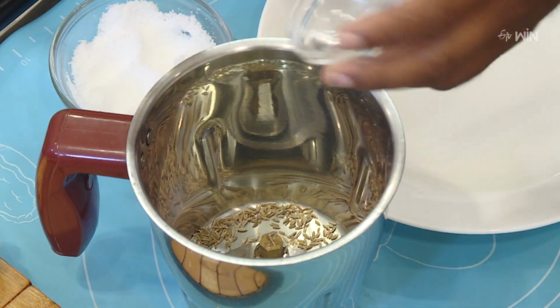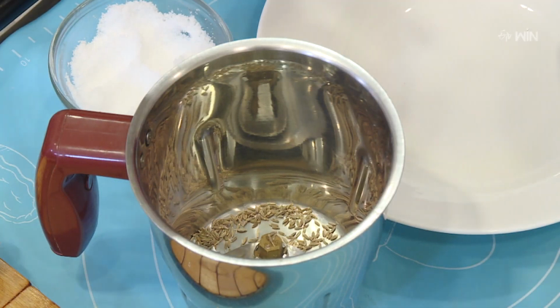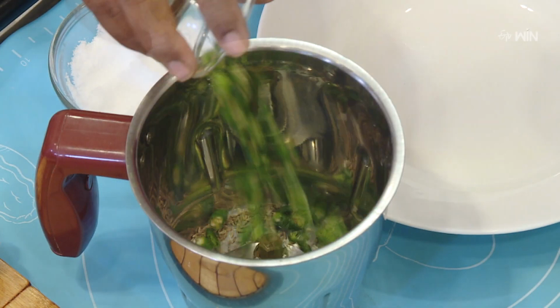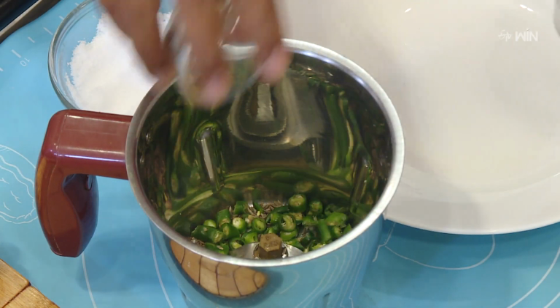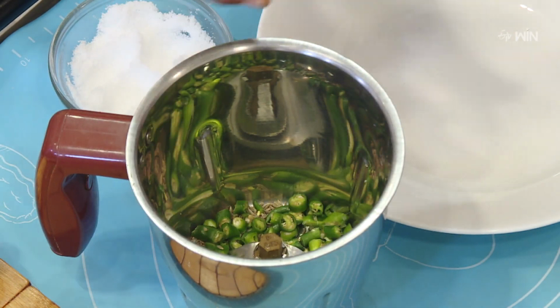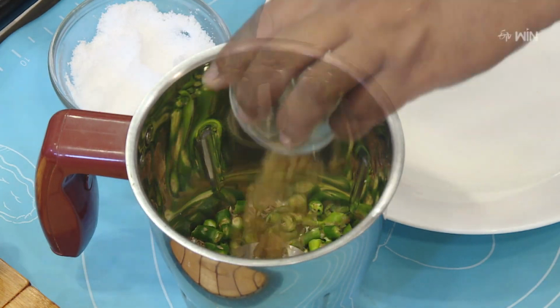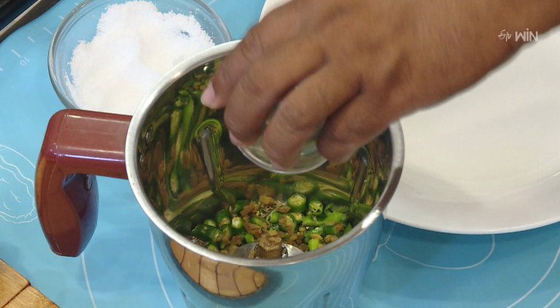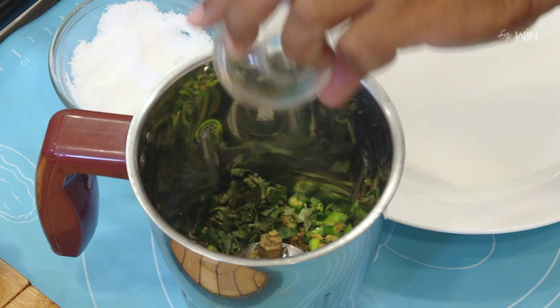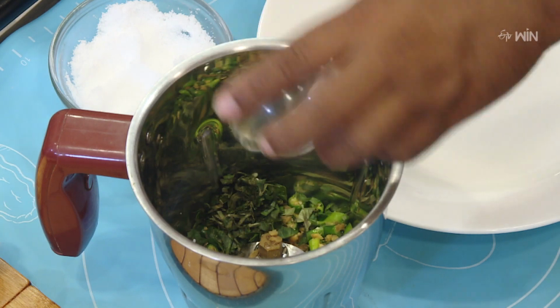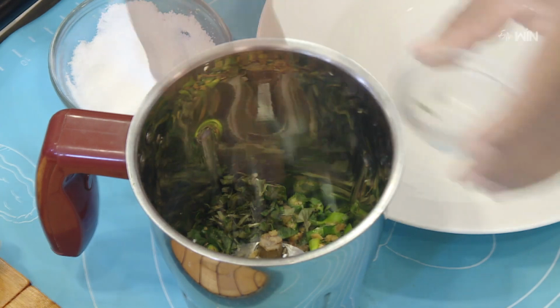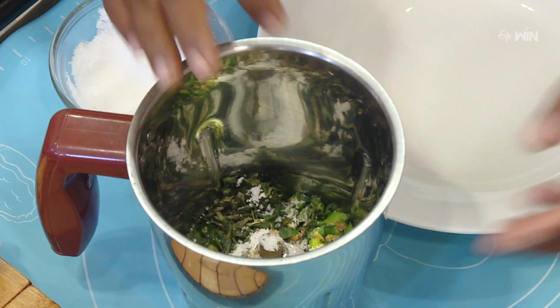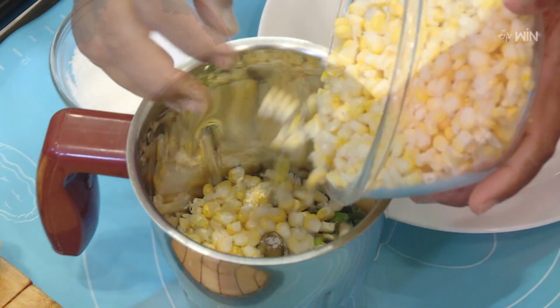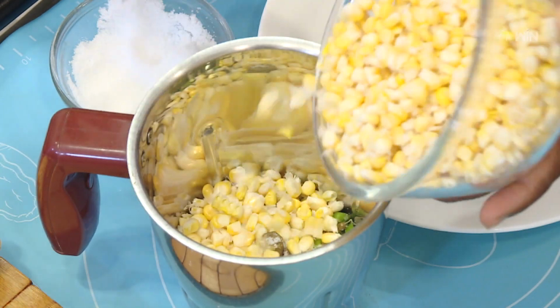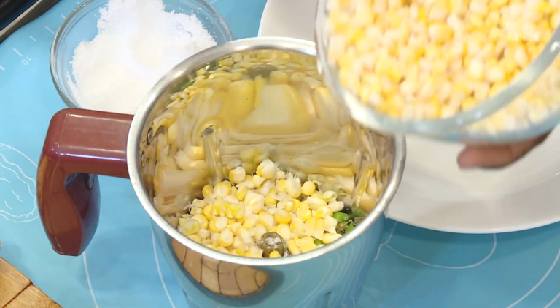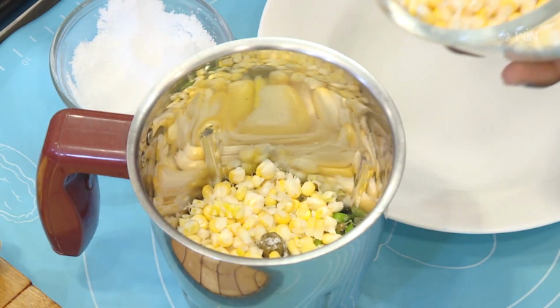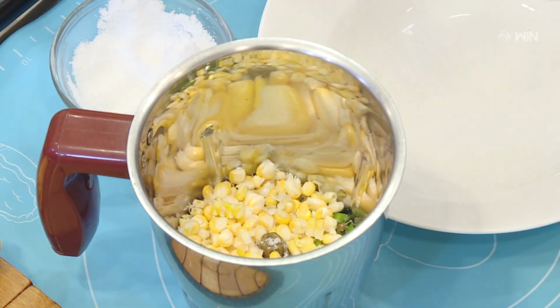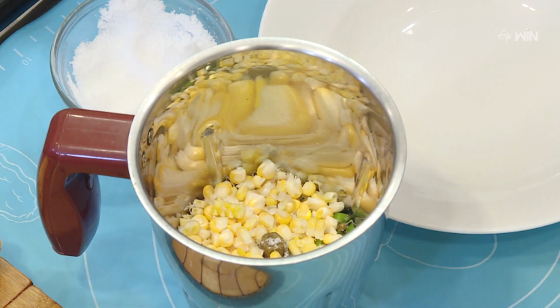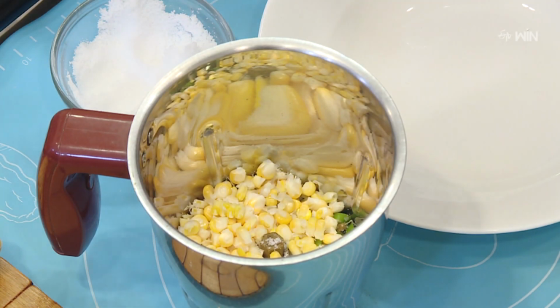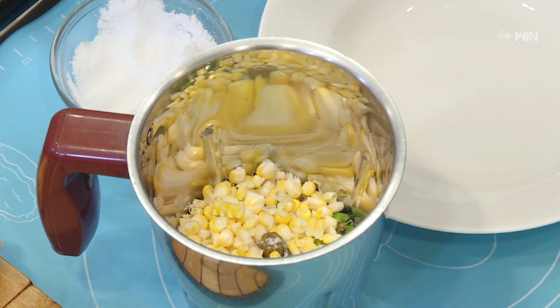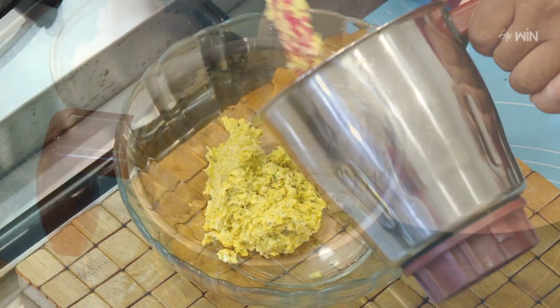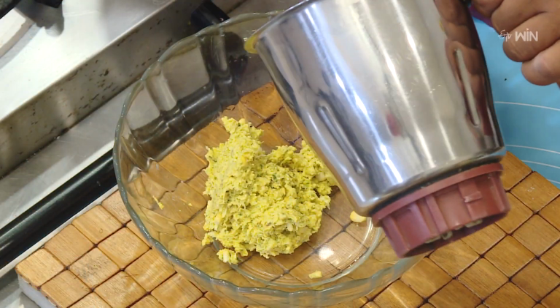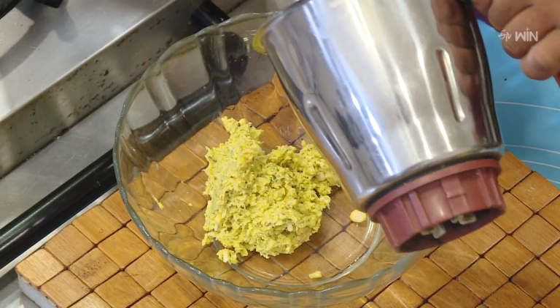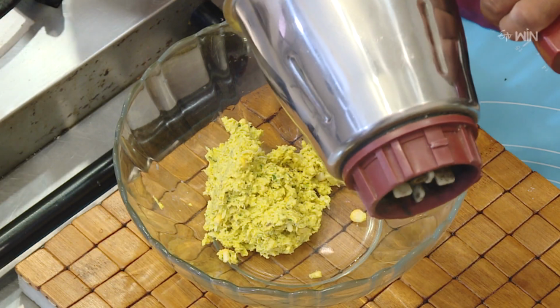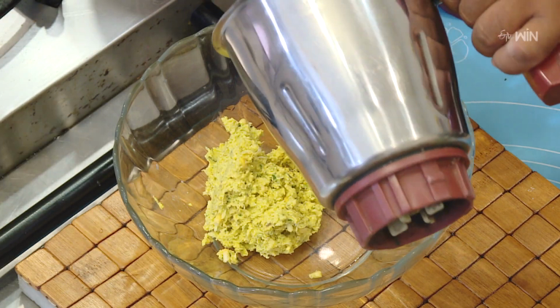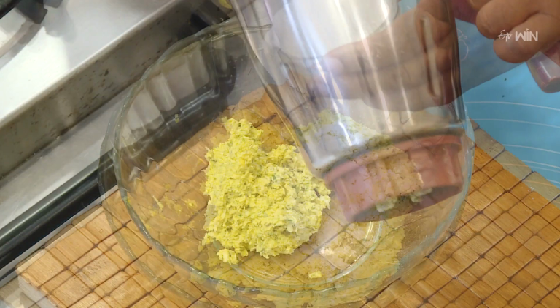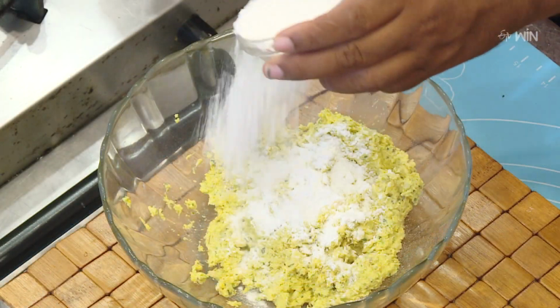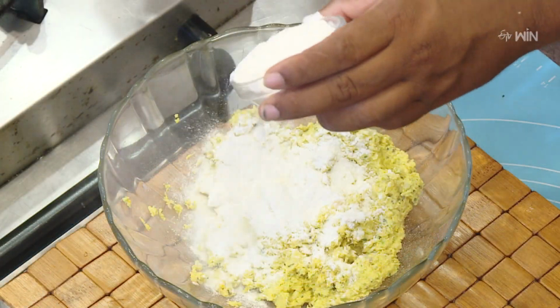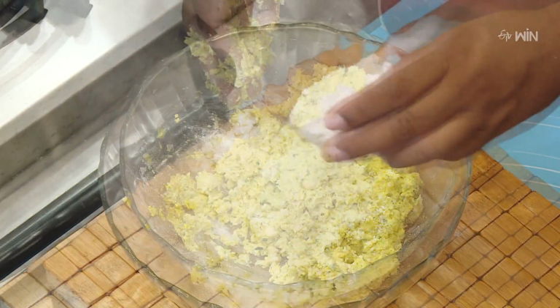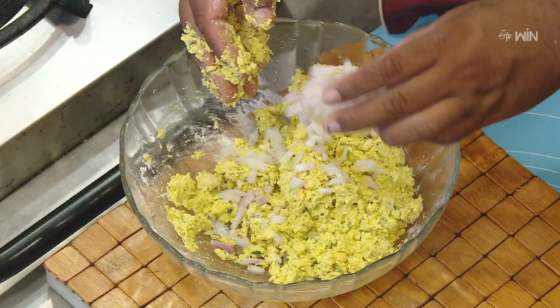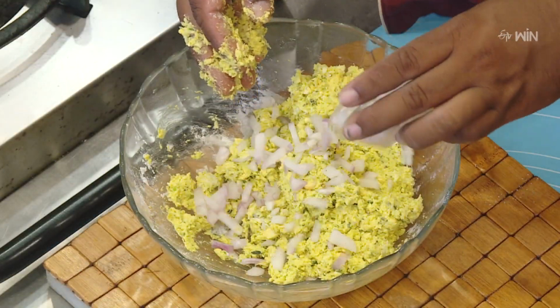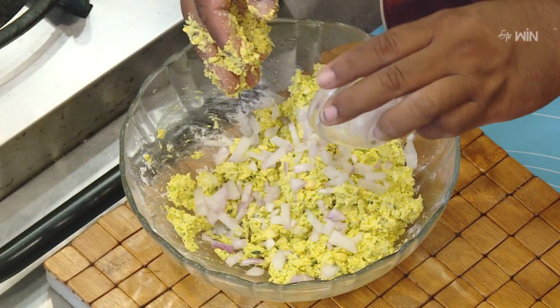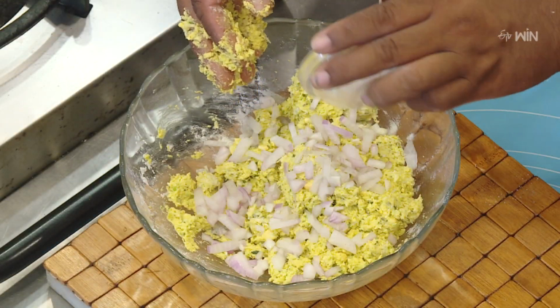Look at the pot and add the paper on top, and add the oil. Add a little bit of beef.